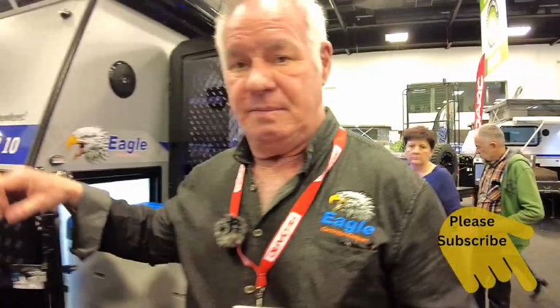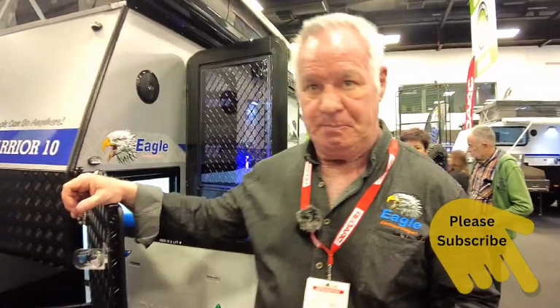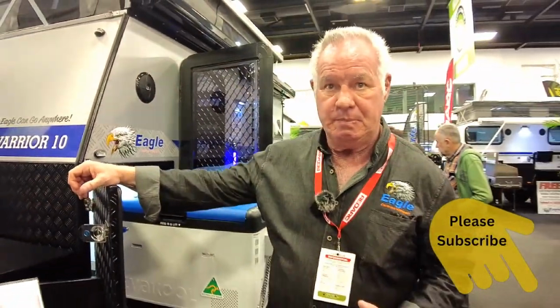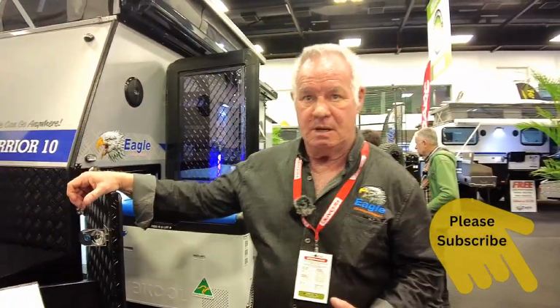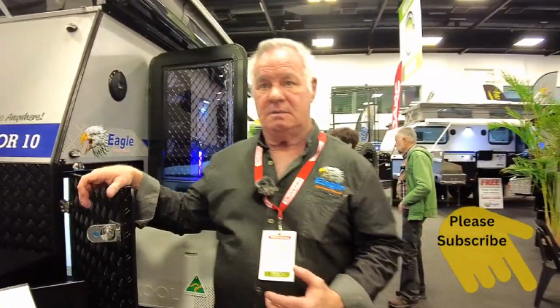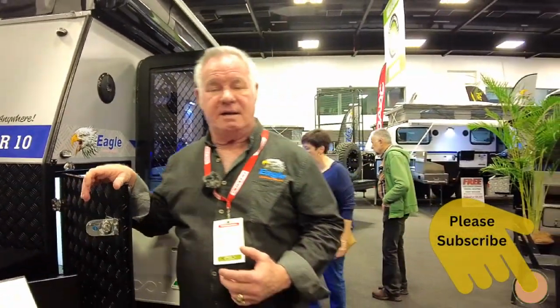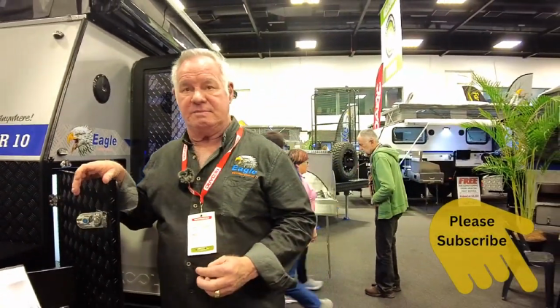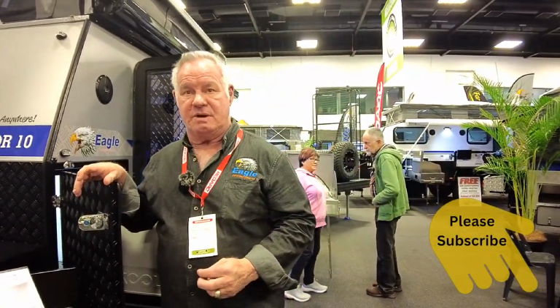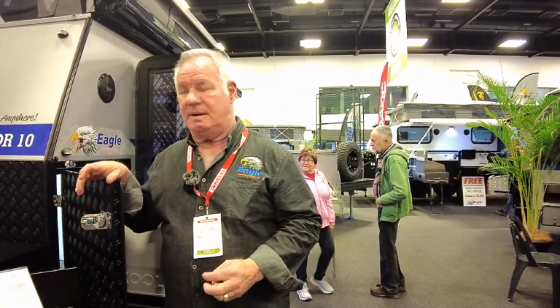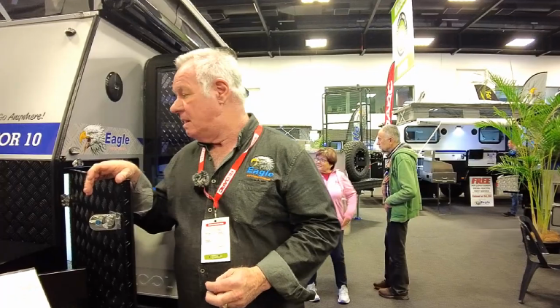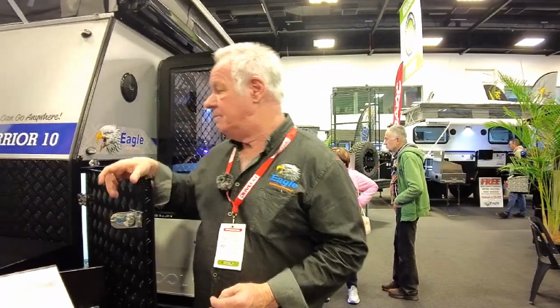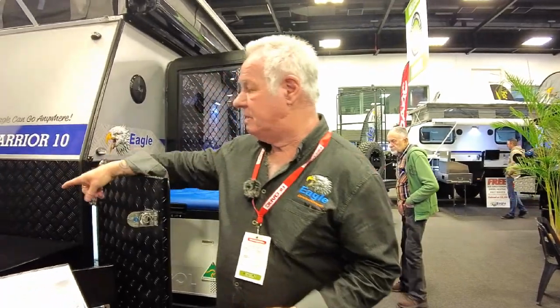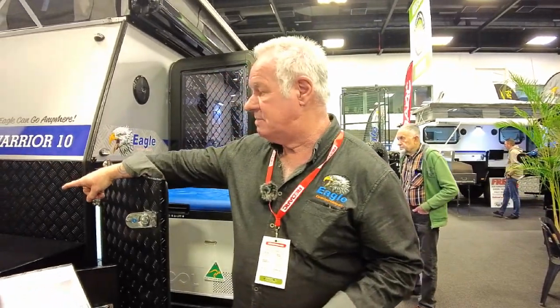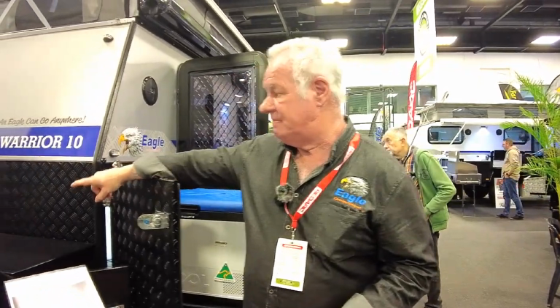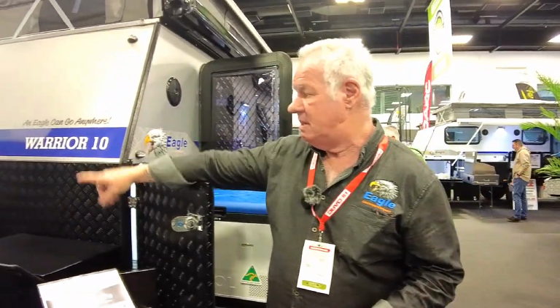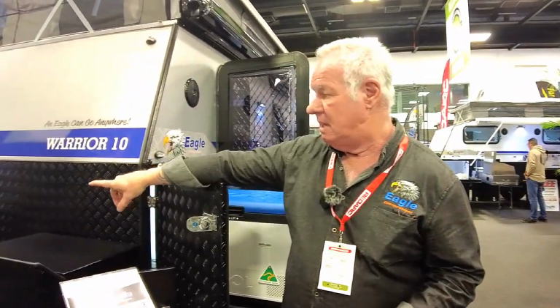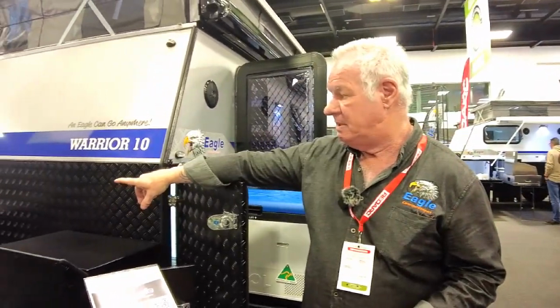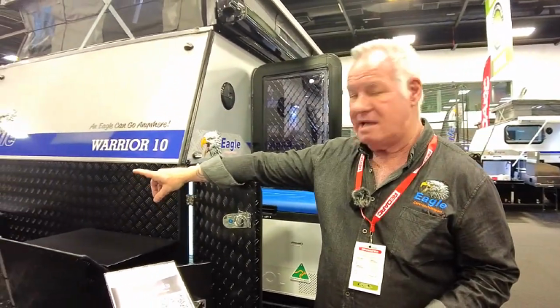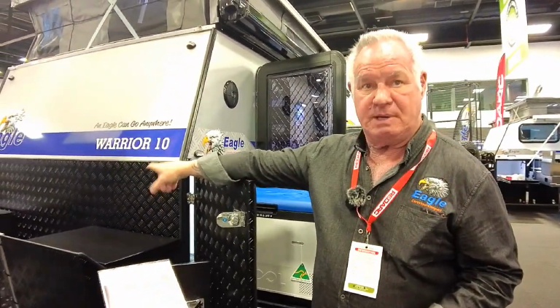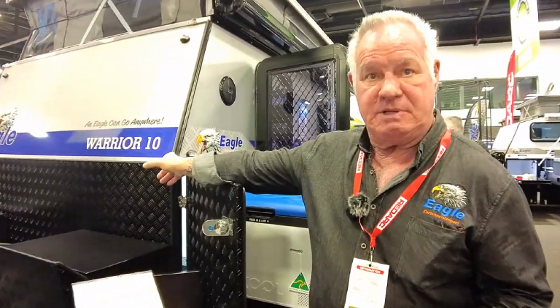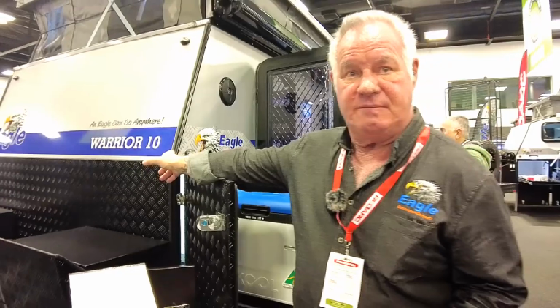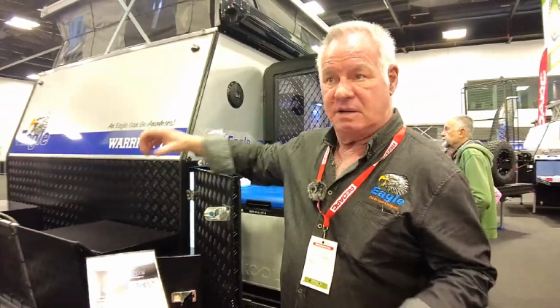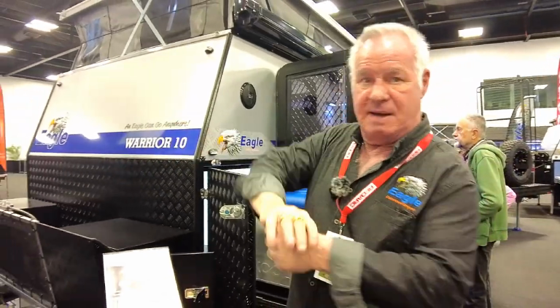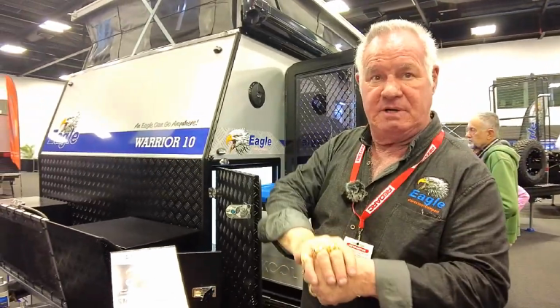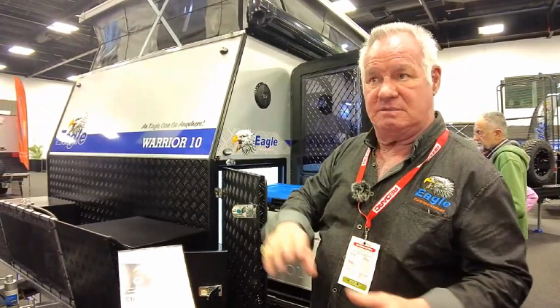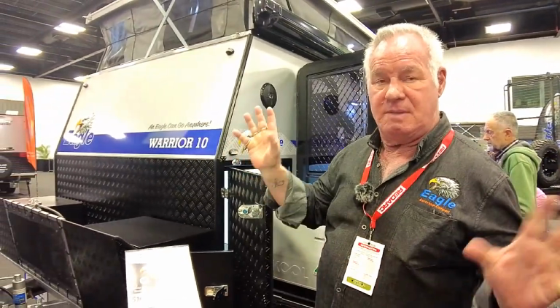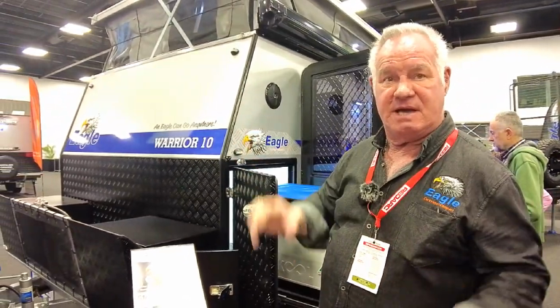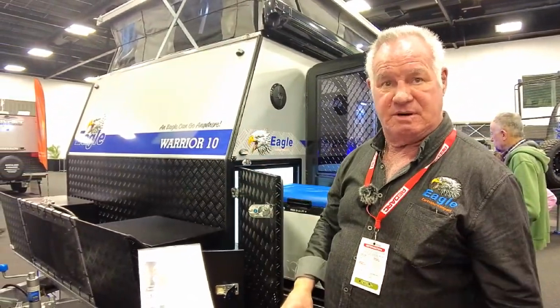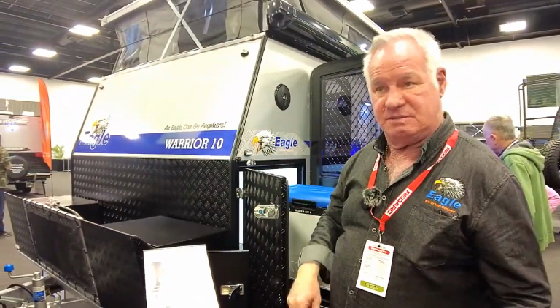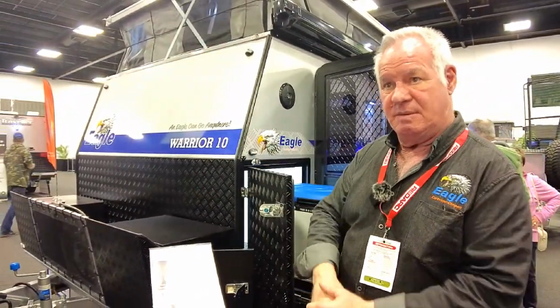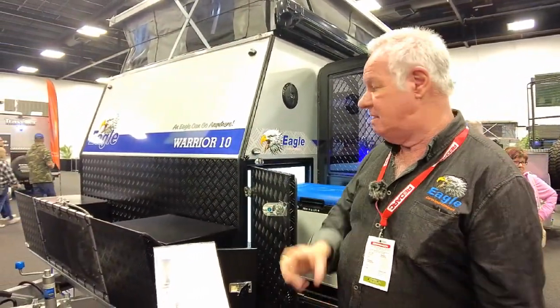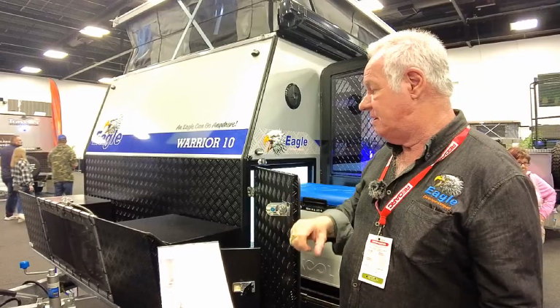Lithiums of course have got to go external these days. Yeah, lithium is external. And you've got two gas bottles in the front. The gas is permanently plumbed to the stove, so it's a snap-on fitting — no moving gas bottles or anything. You just plug it in and turn it on.